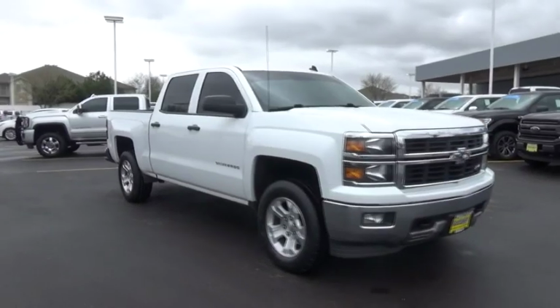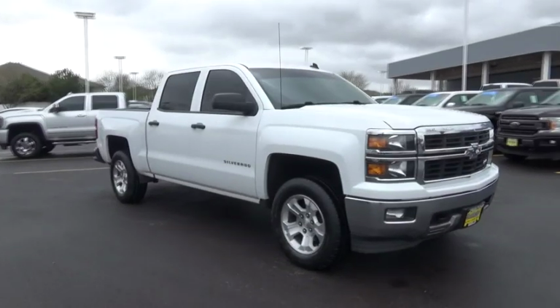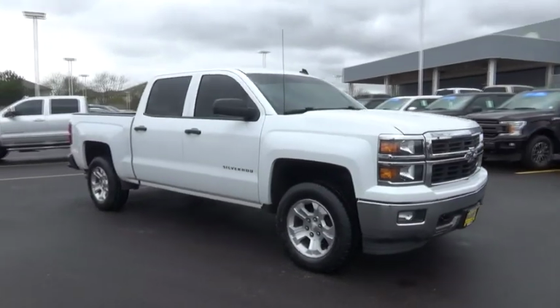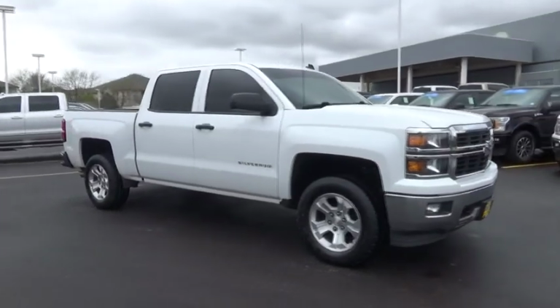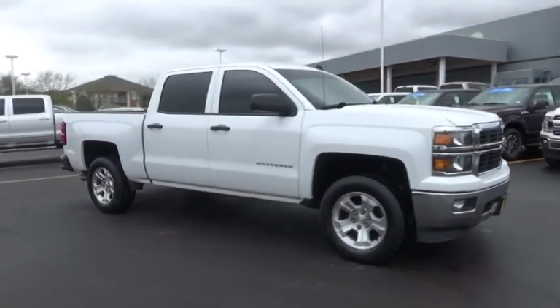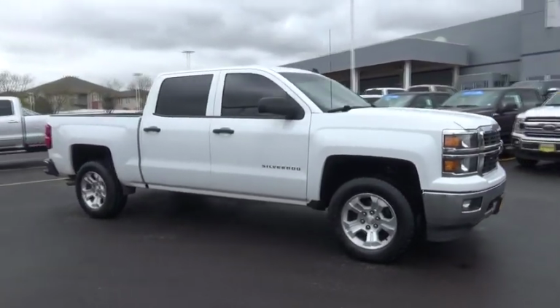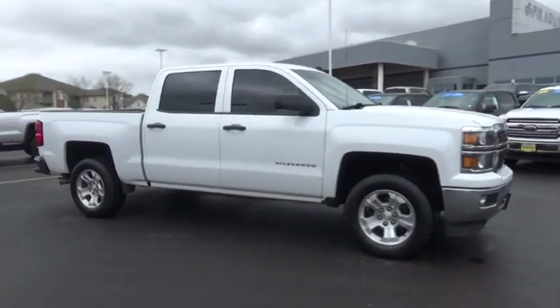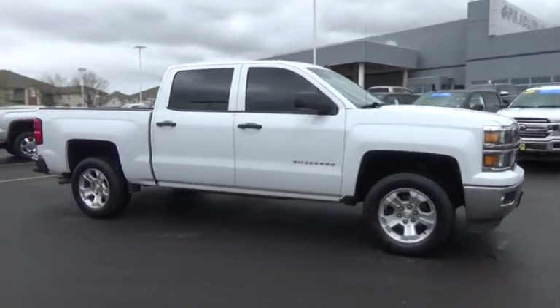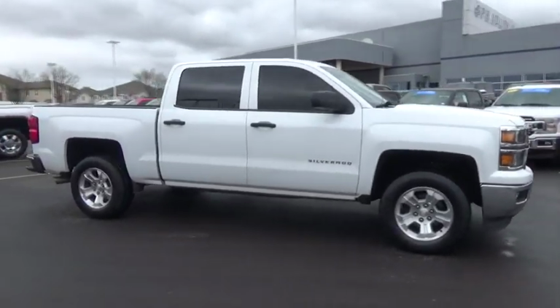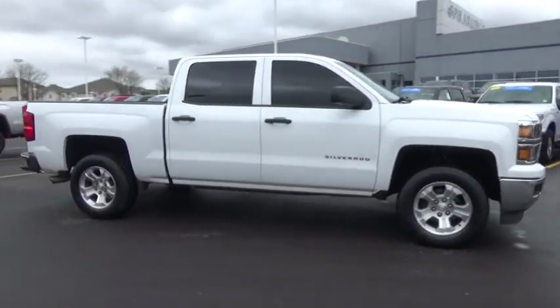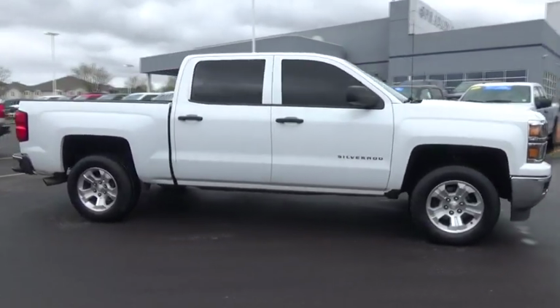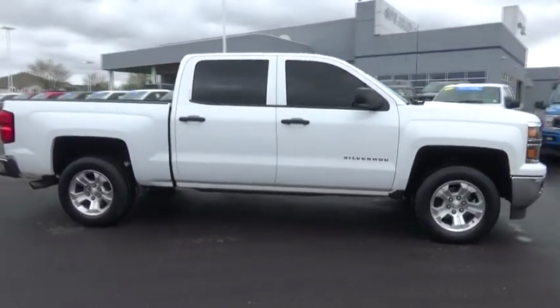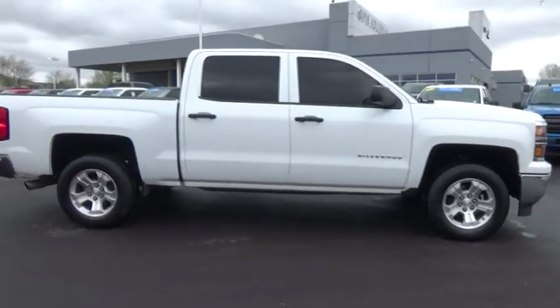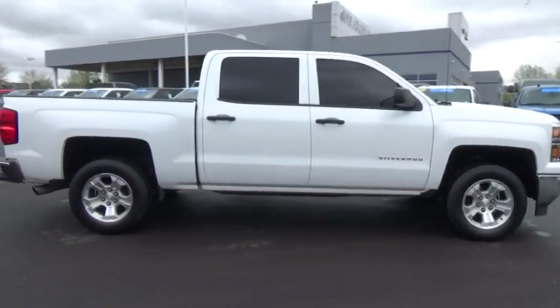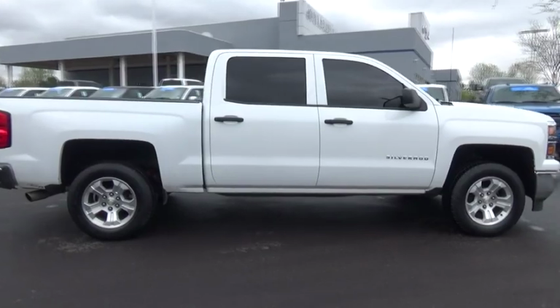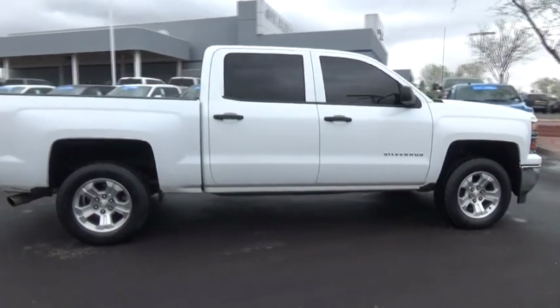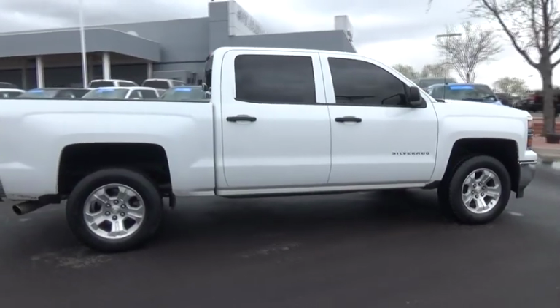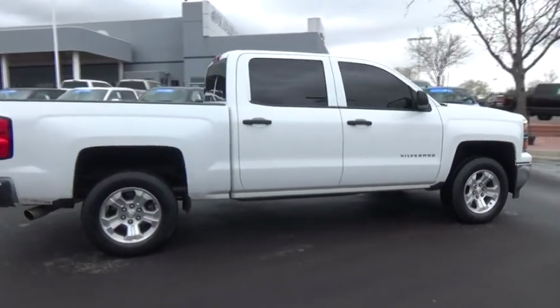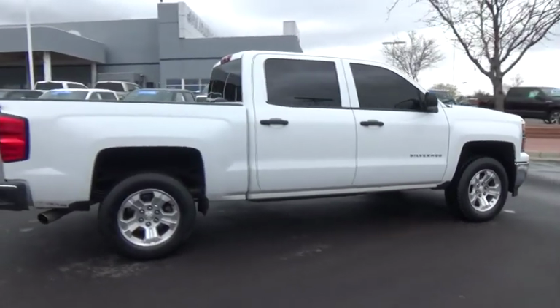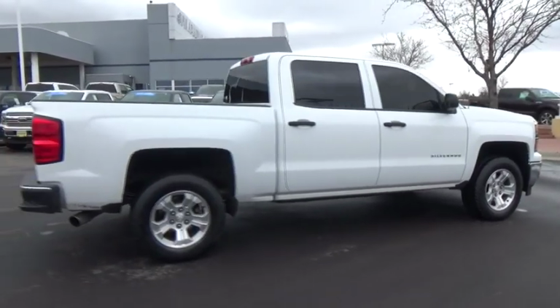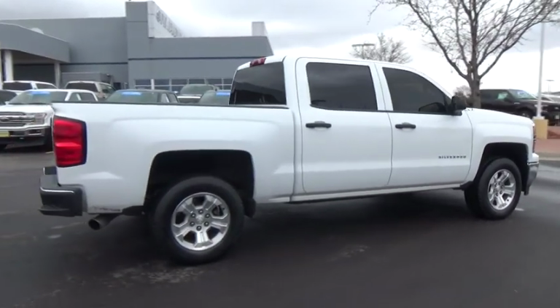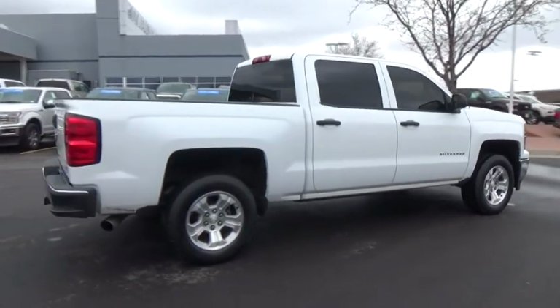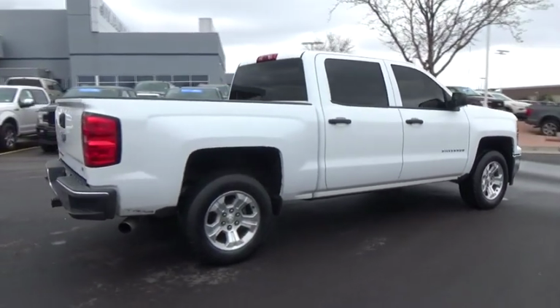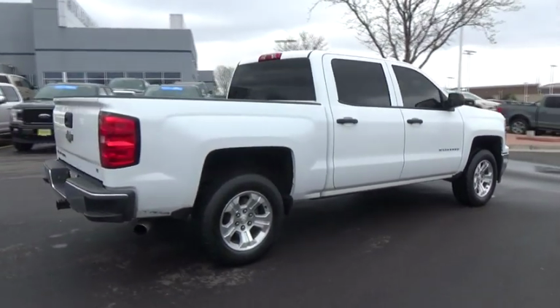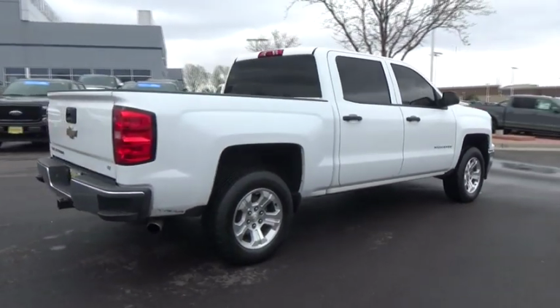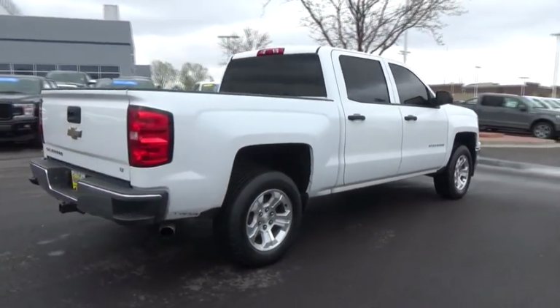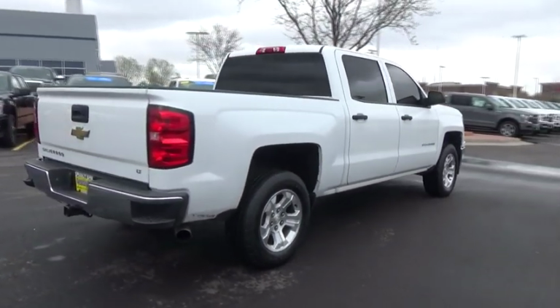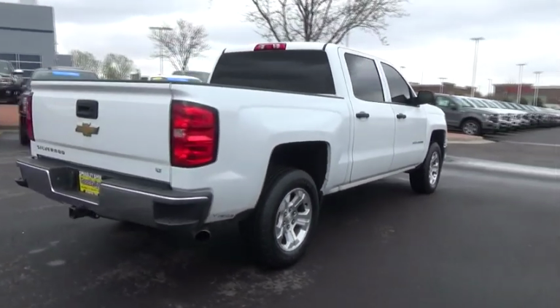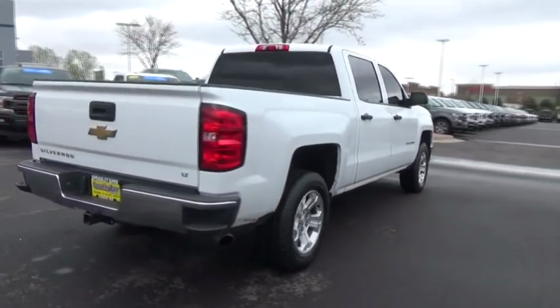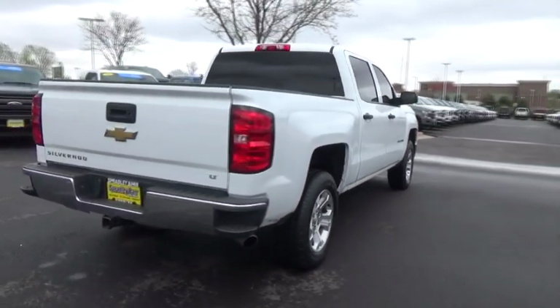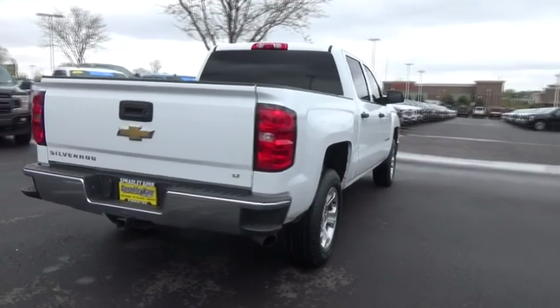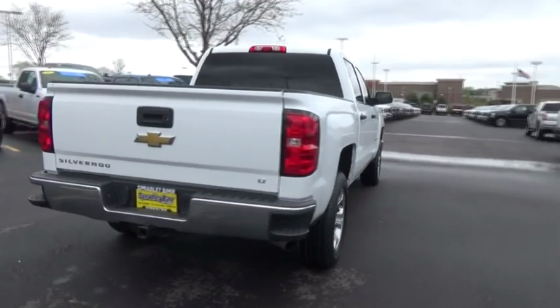Make a great choice today with the 2014 Silverado 1500. The Chevy Silverado 1500 has the lowest cost of ownership of any full-size pickup.